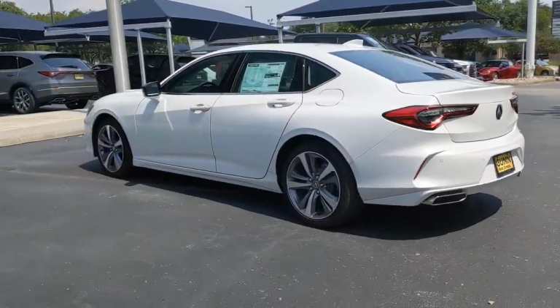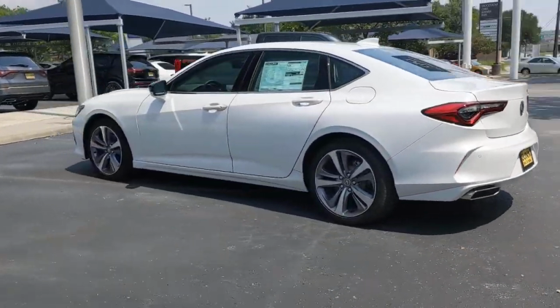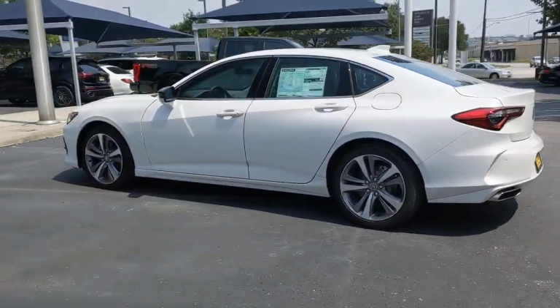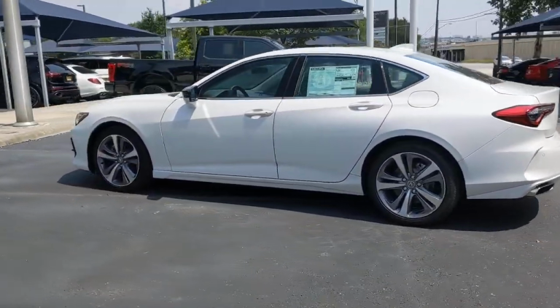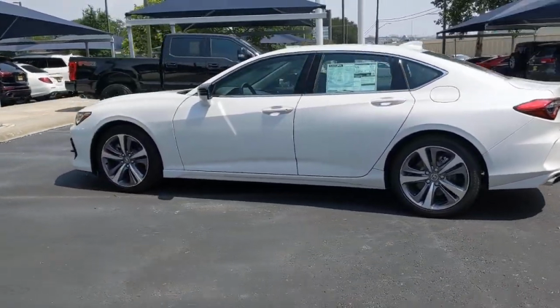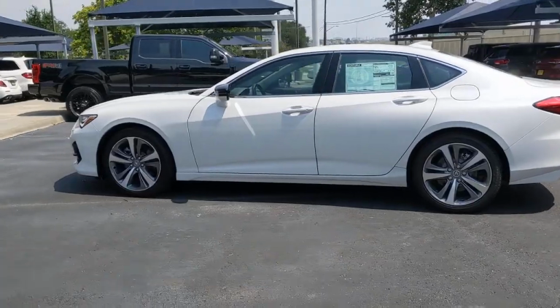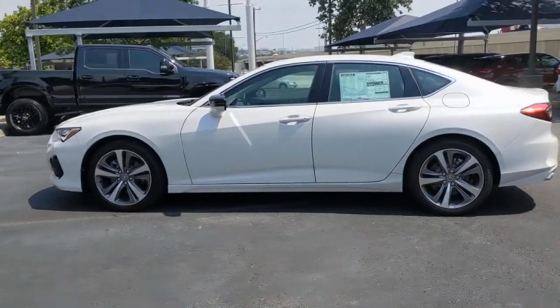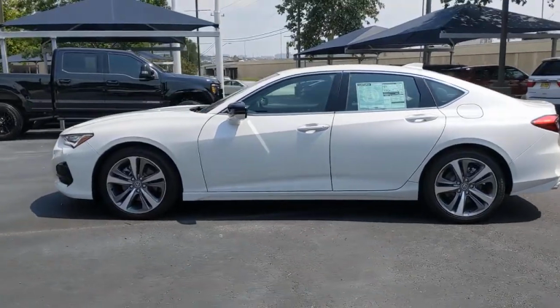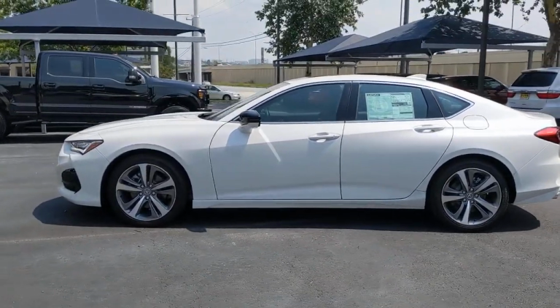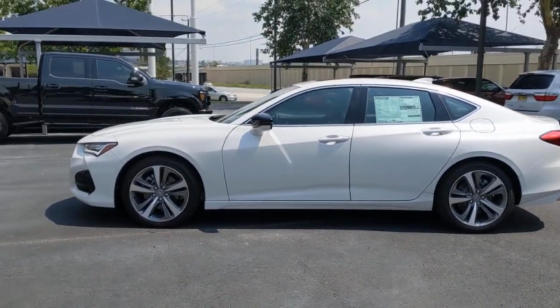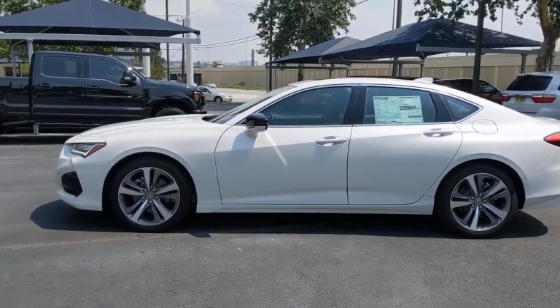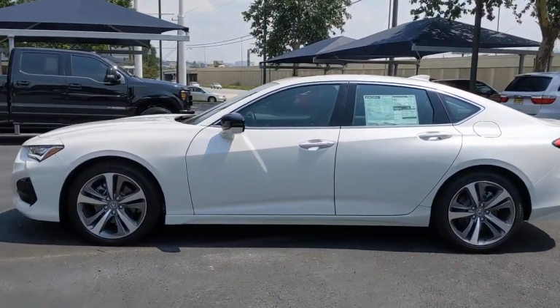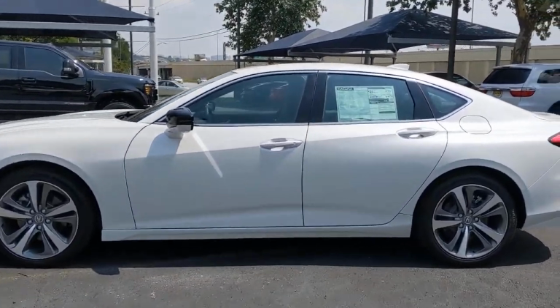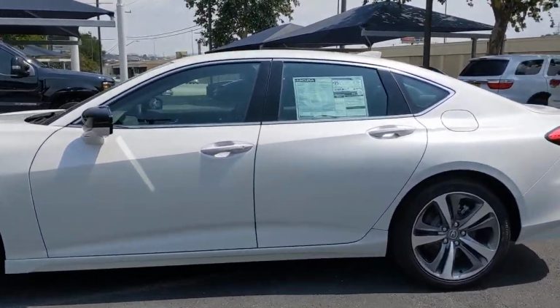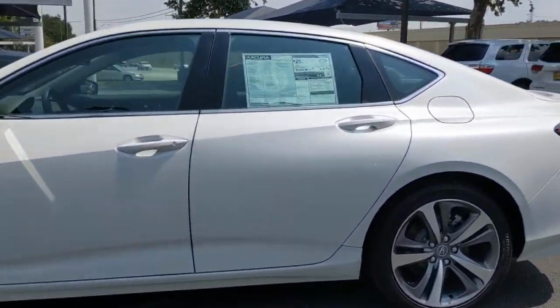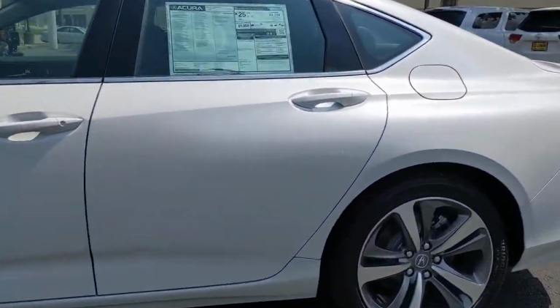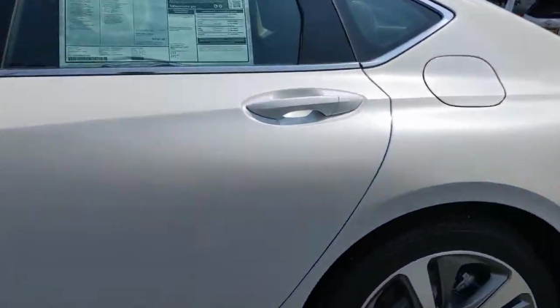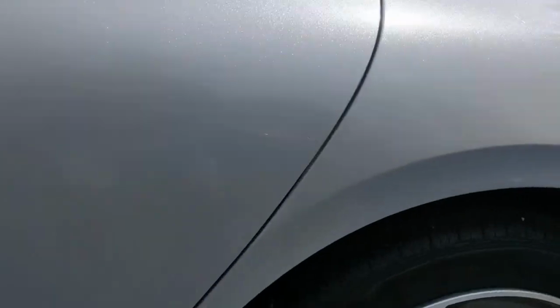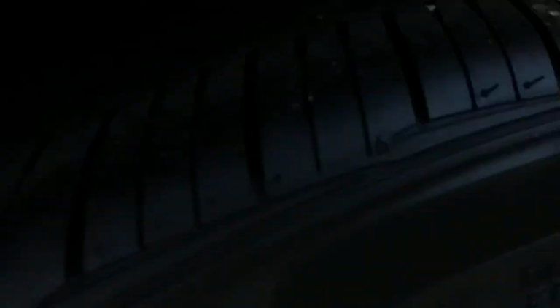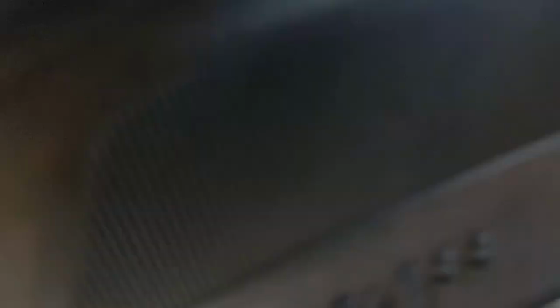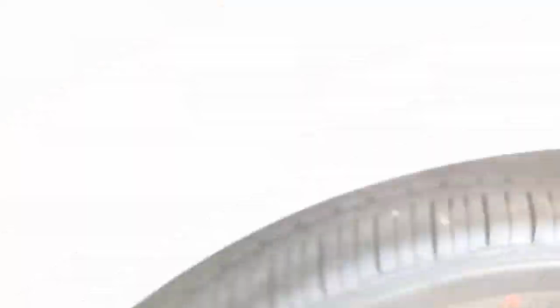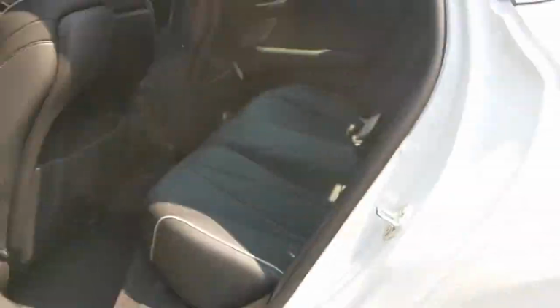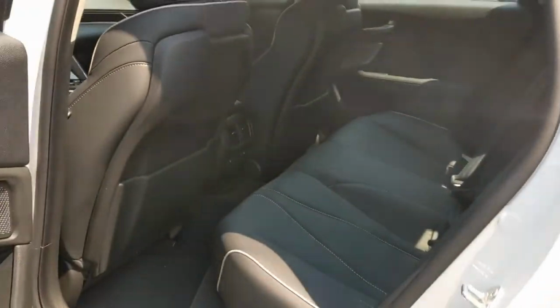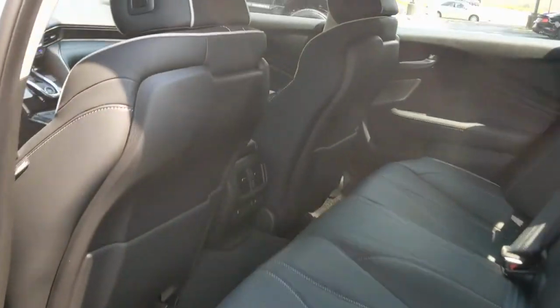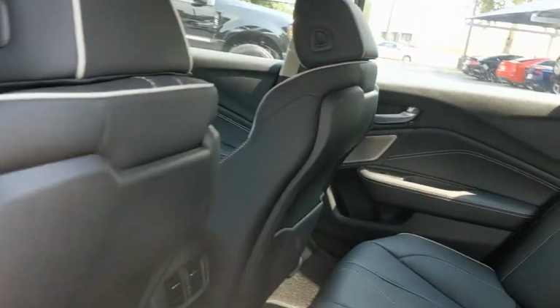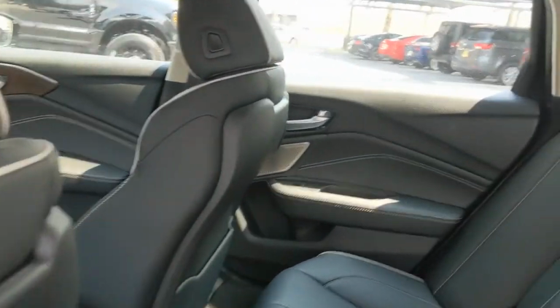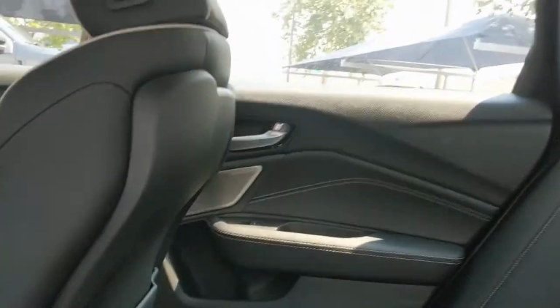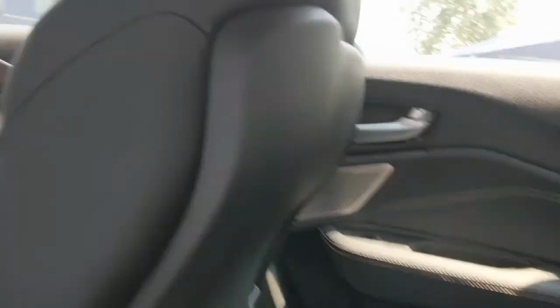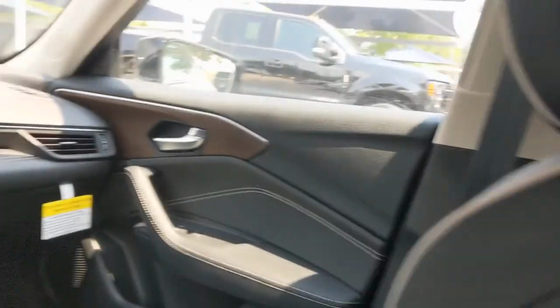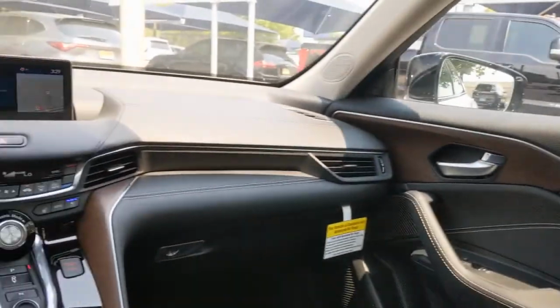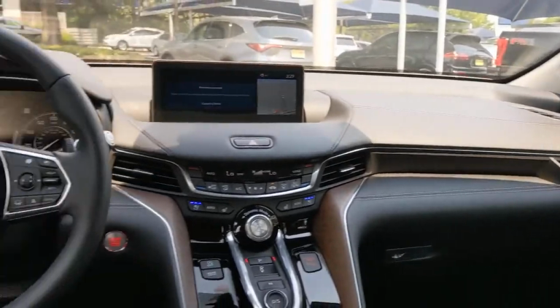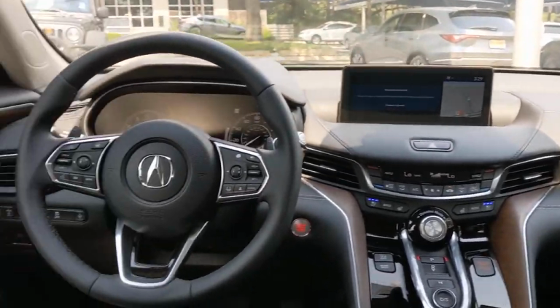Sun, moonroof, keyless entry, navigation system, backup camera, remote engine start, keyless start, woodgrain interior trim, heated rear seat, cooled front seat, power passenger seat.